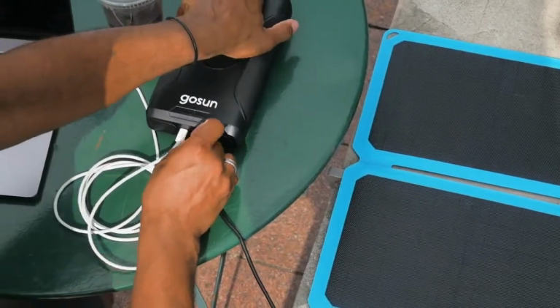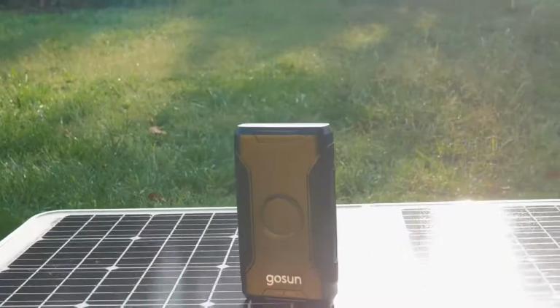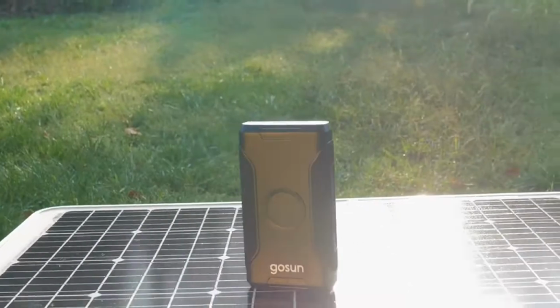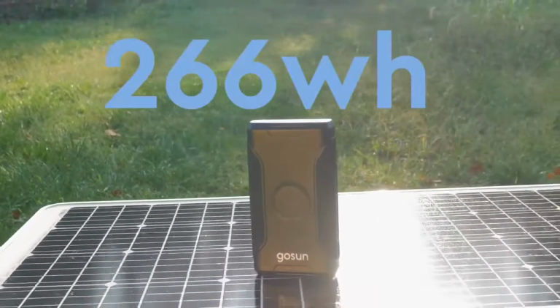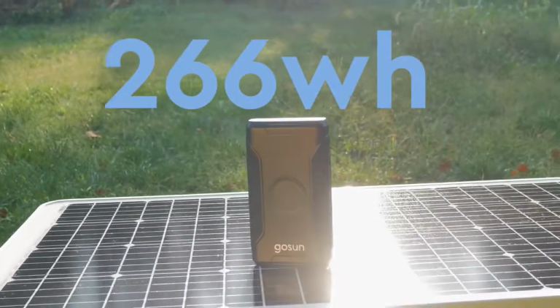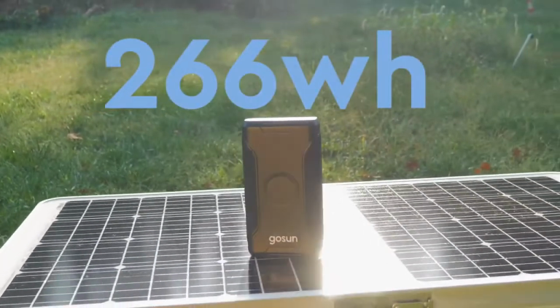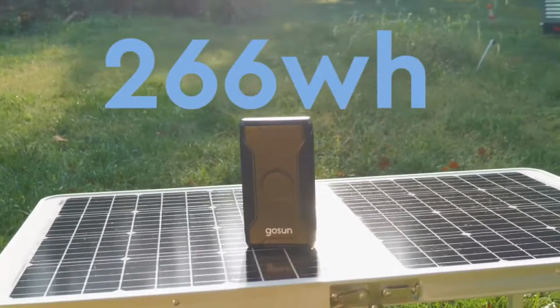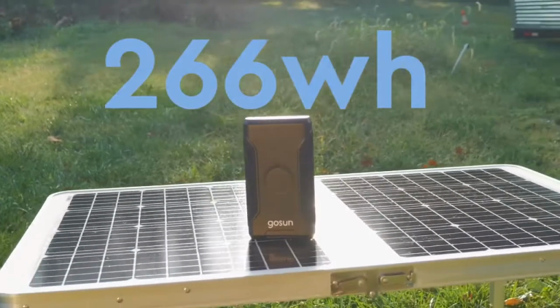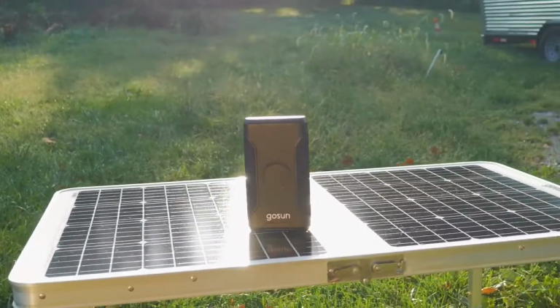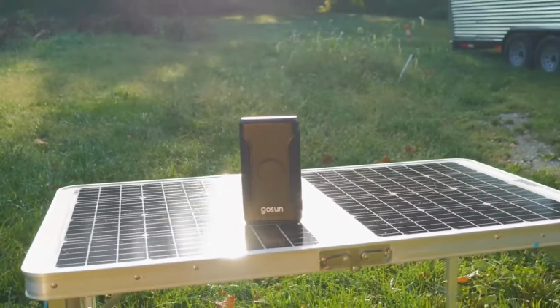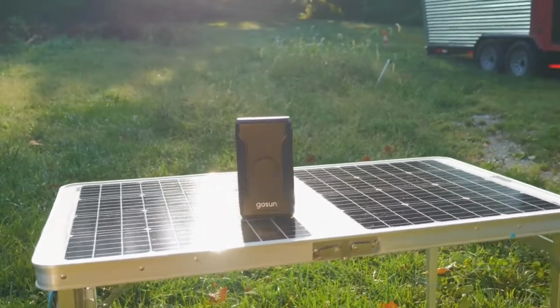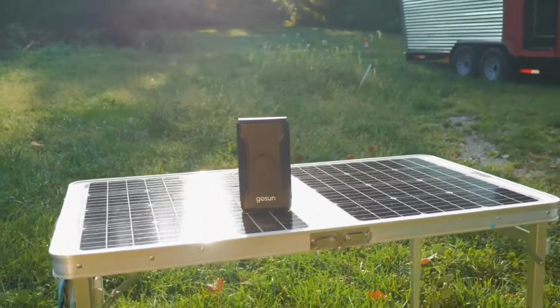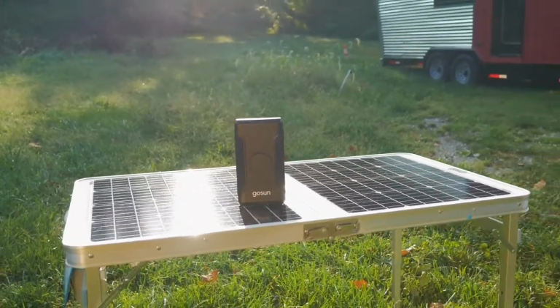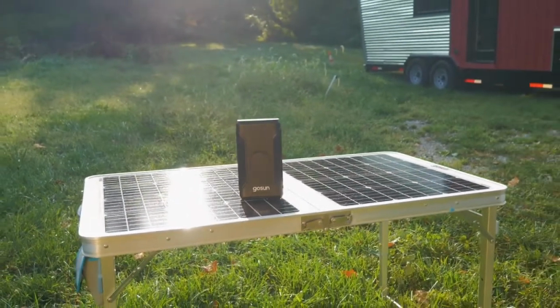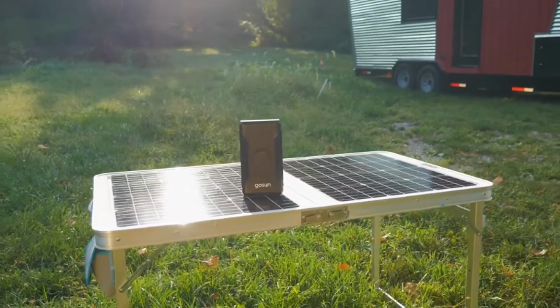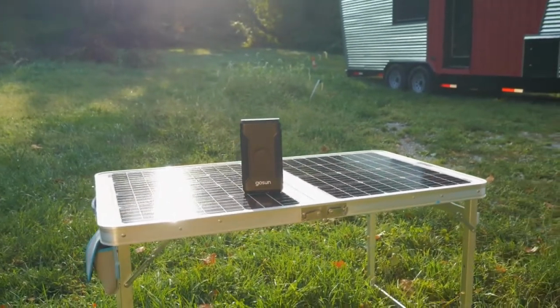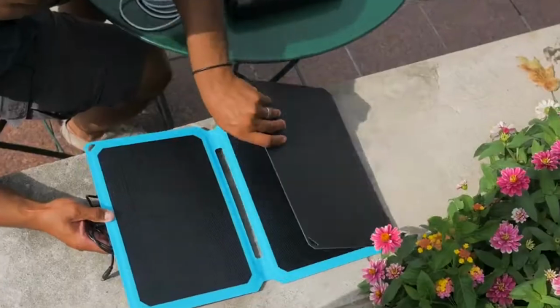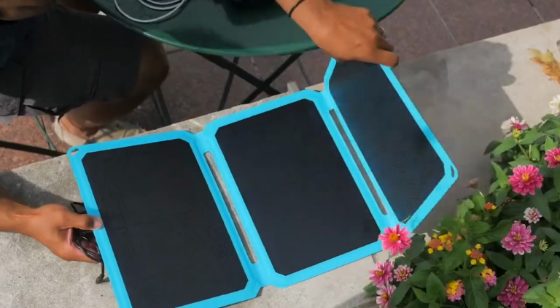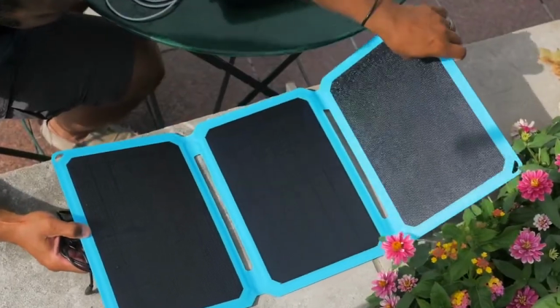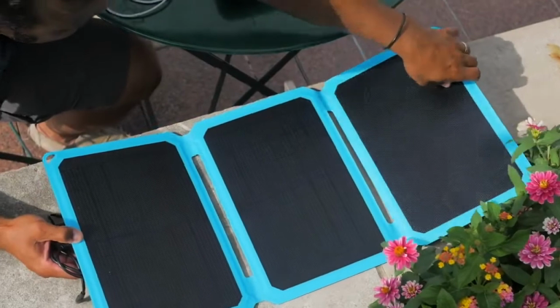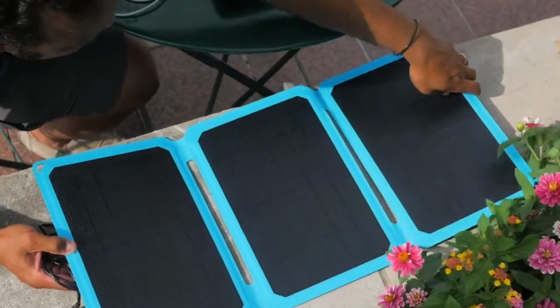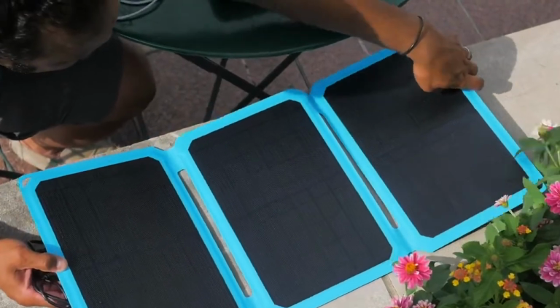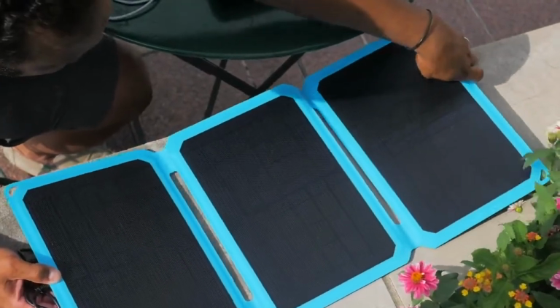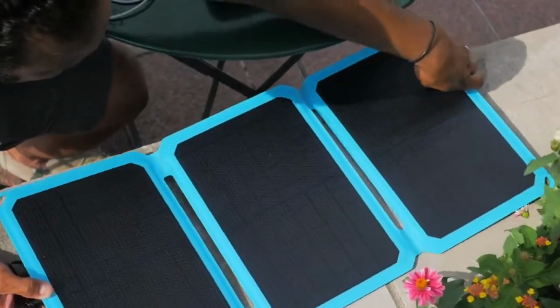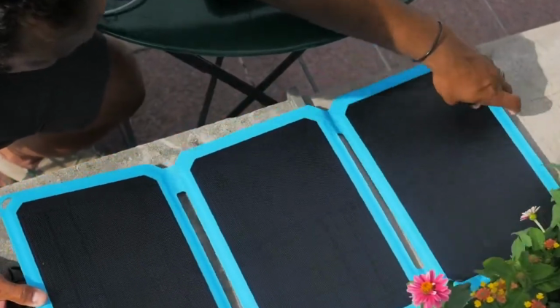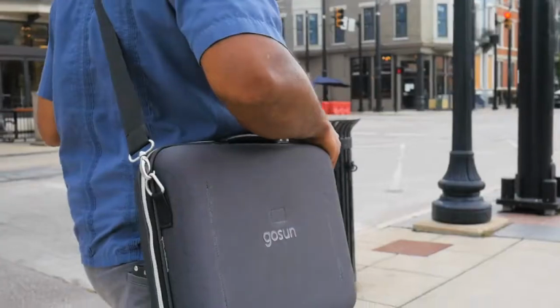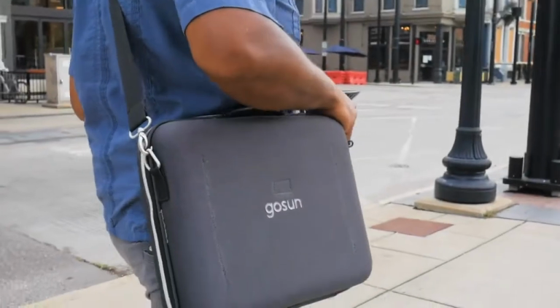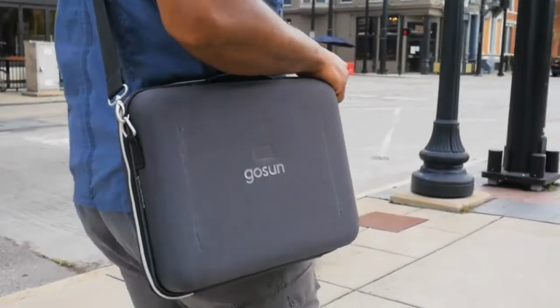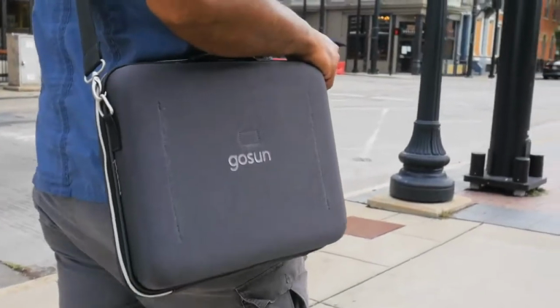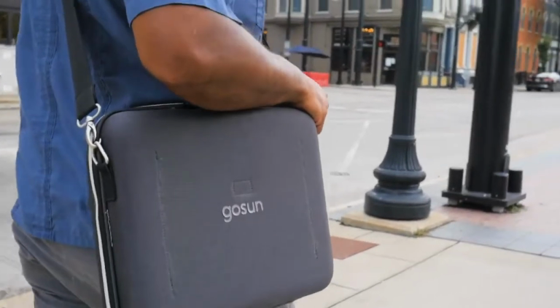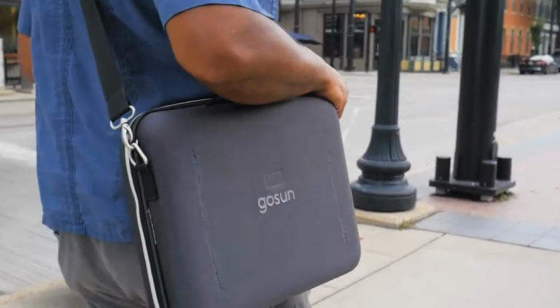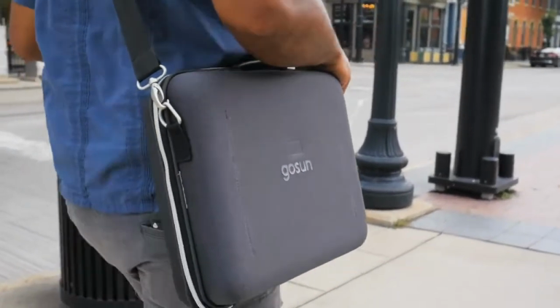Quickly charge the 266-watt-hour lithium-ion battery with GoSun's solar table, or opt for either single or twin folding solar panels that fit in the carry case so you can charge everywhere you go.